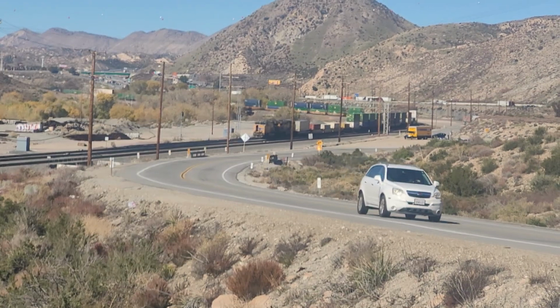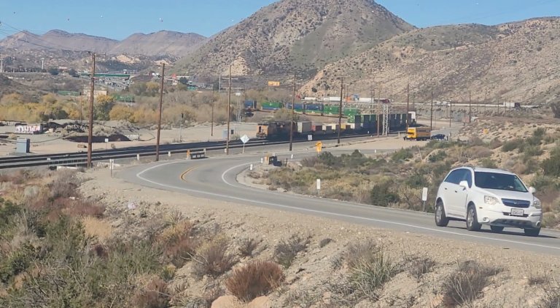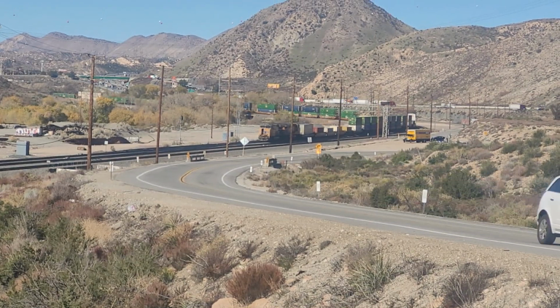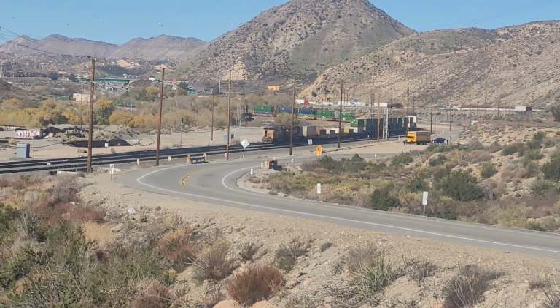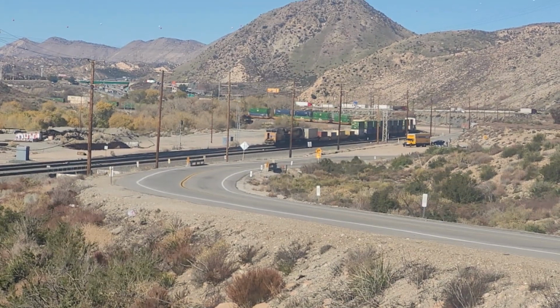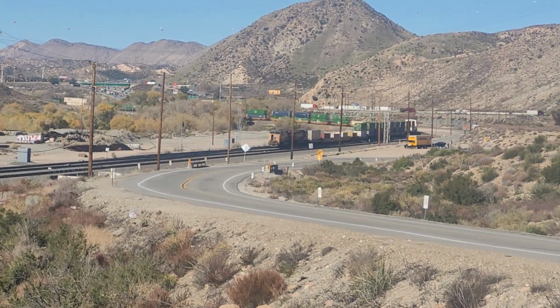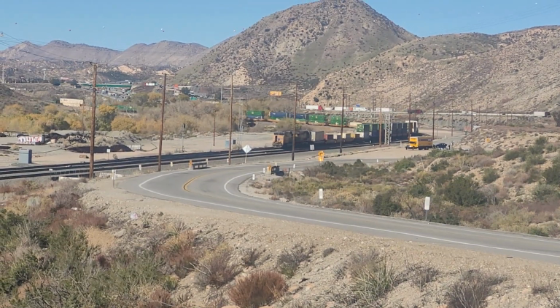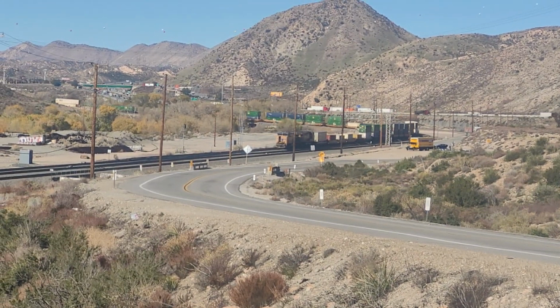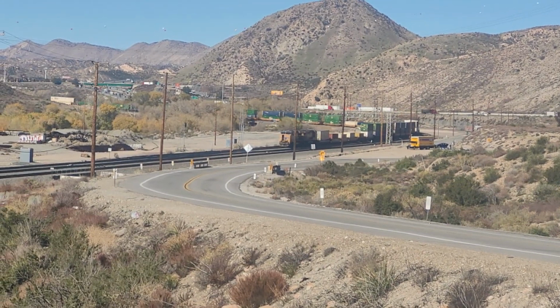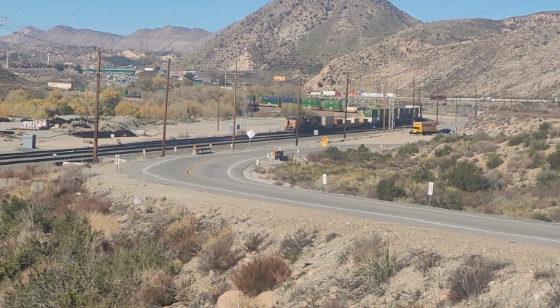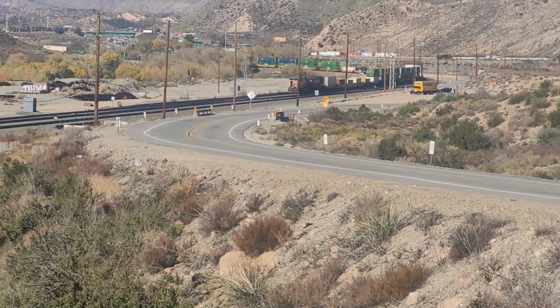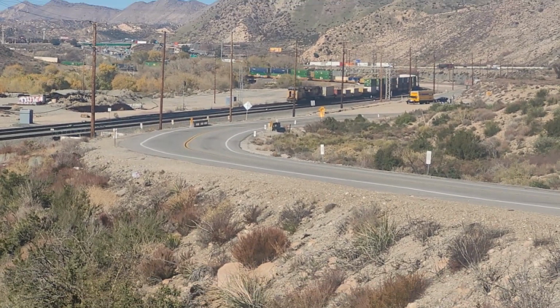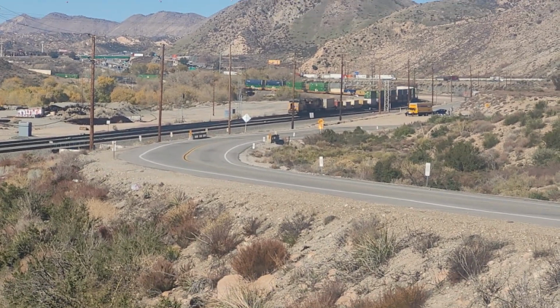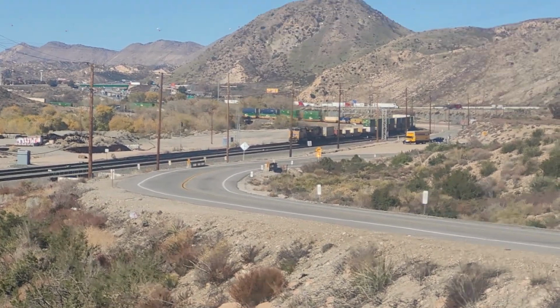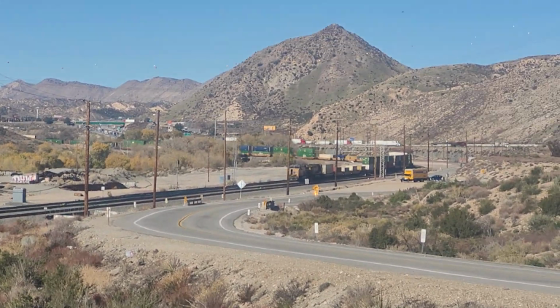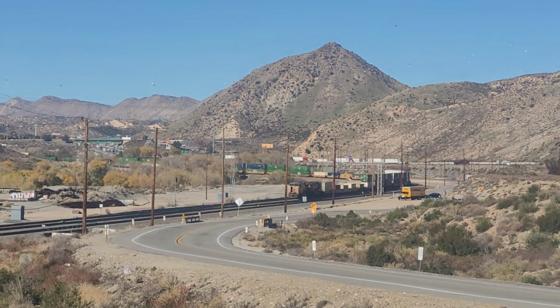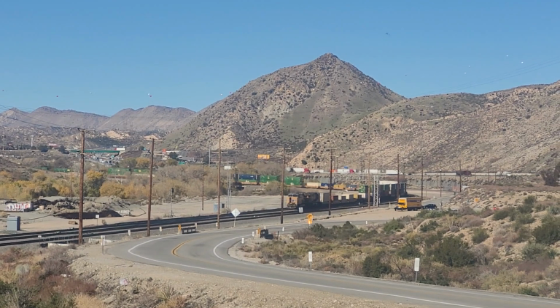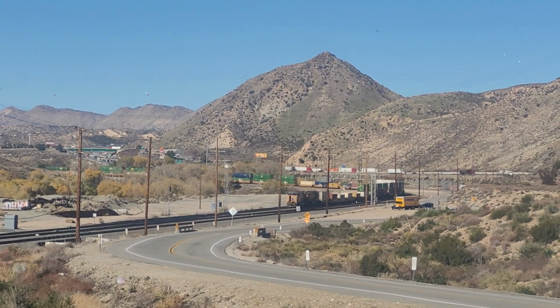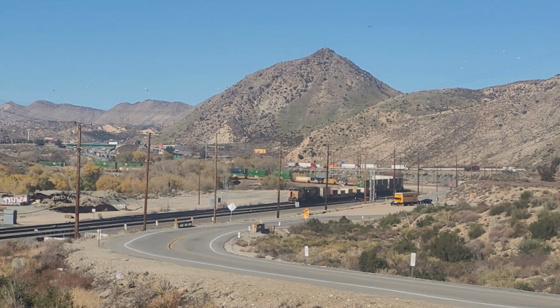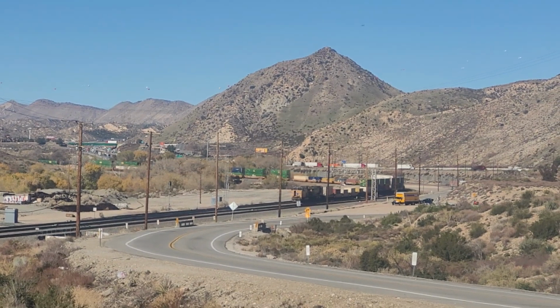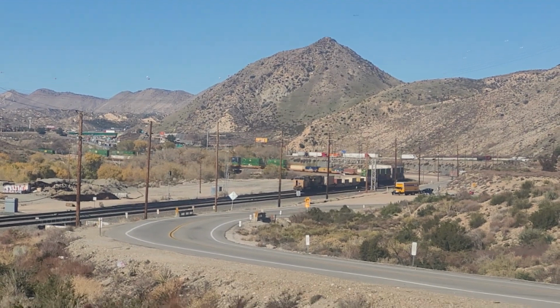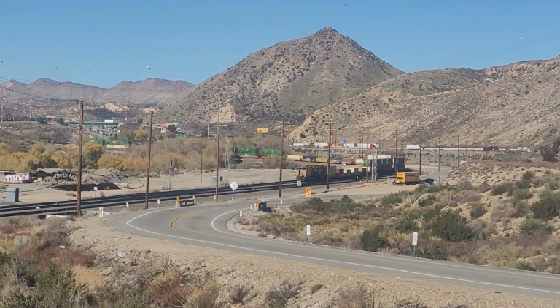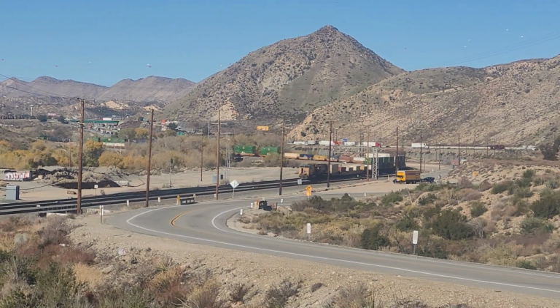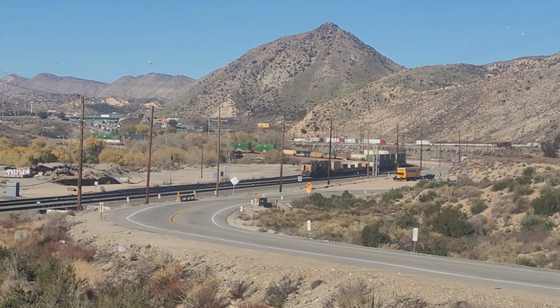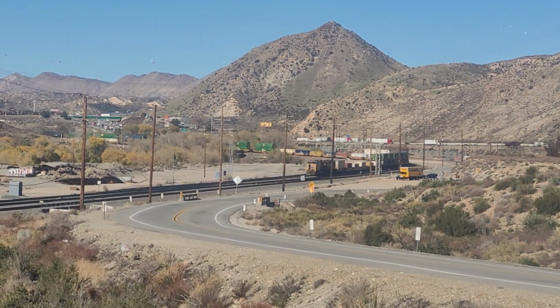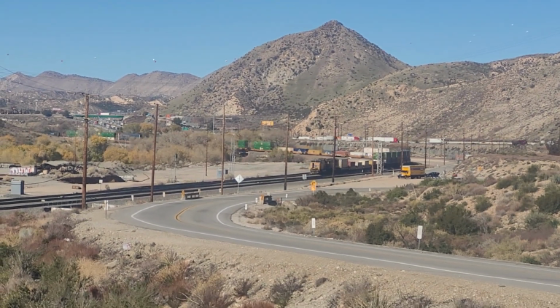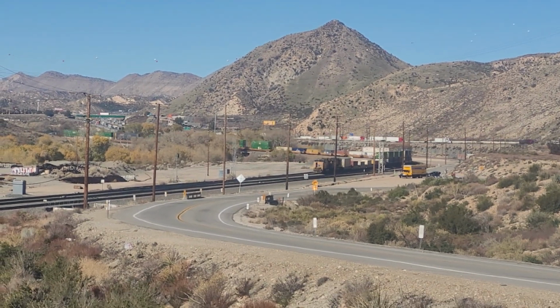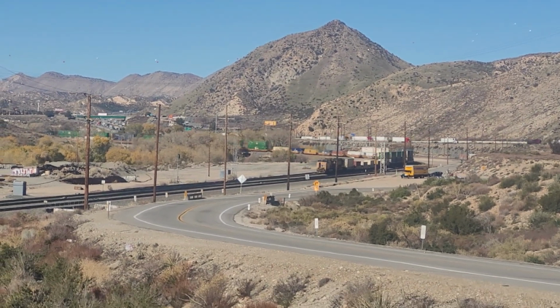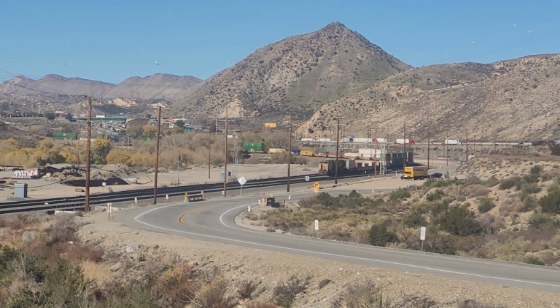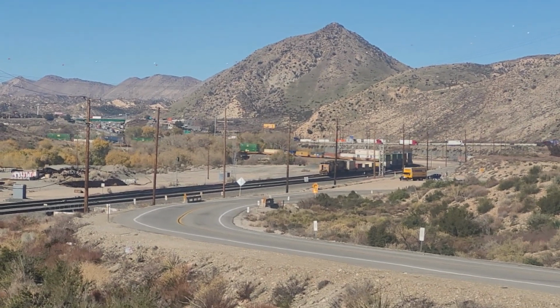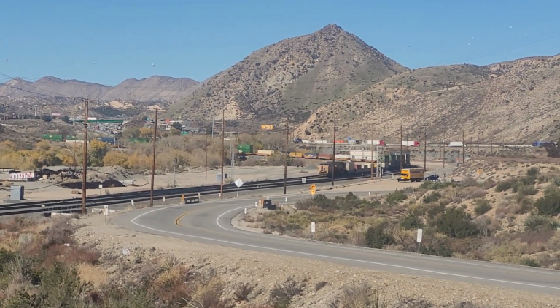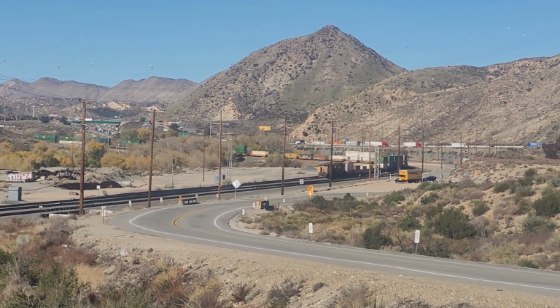Oh, the back door's open on the DPU. What'd you call that, the front door up there? Who knows? There you go.